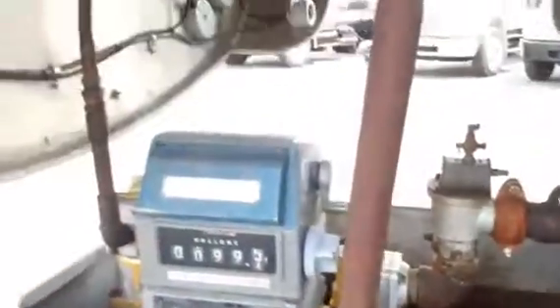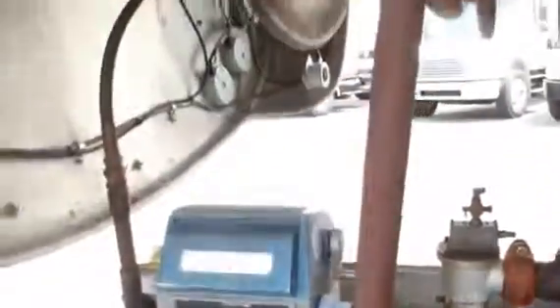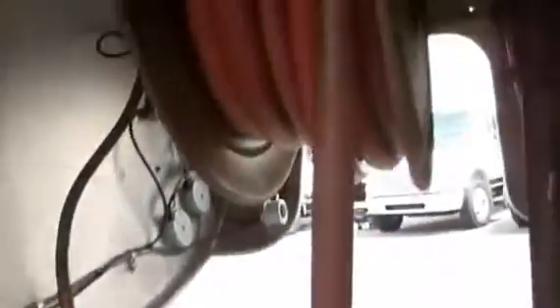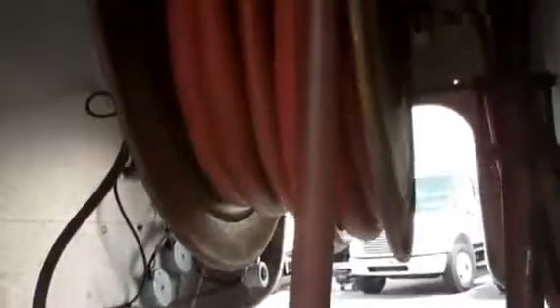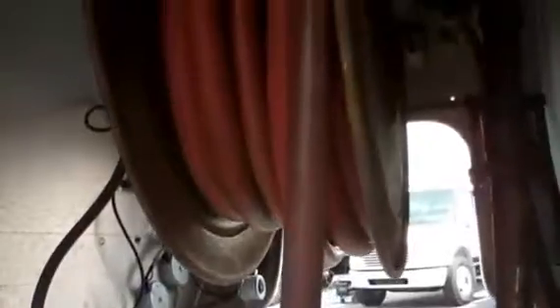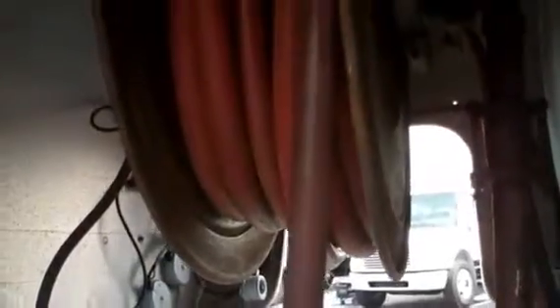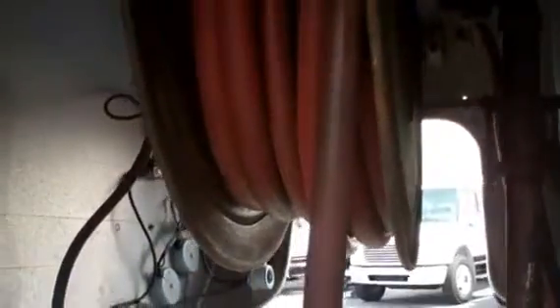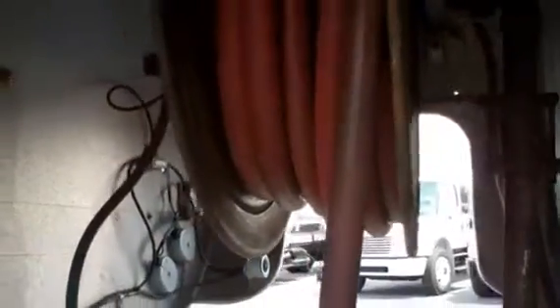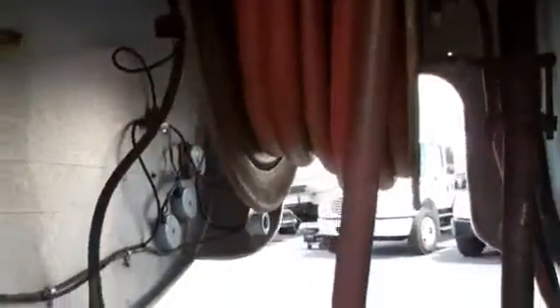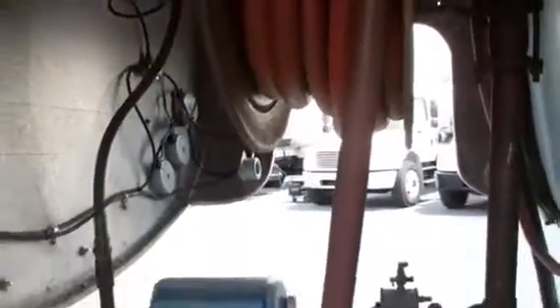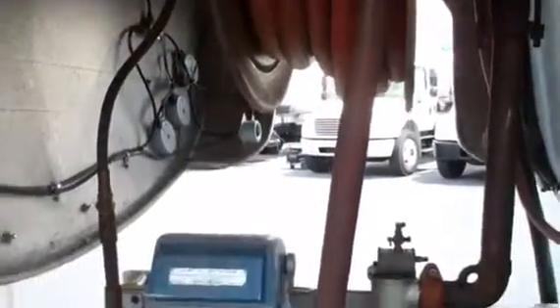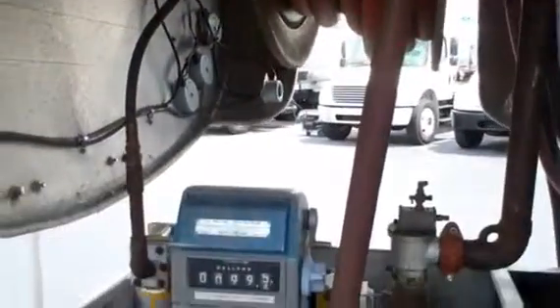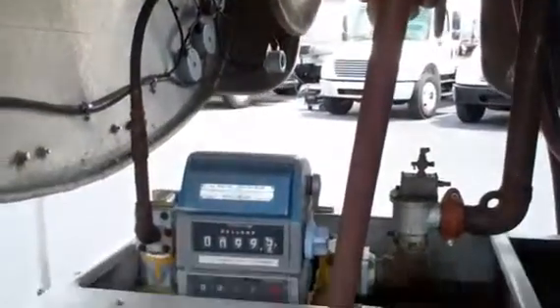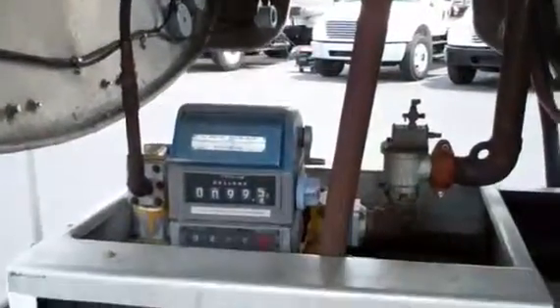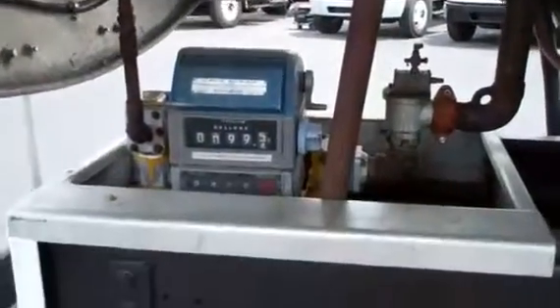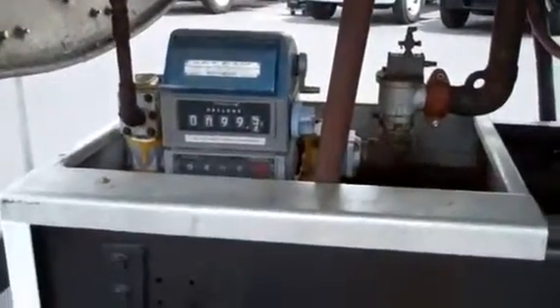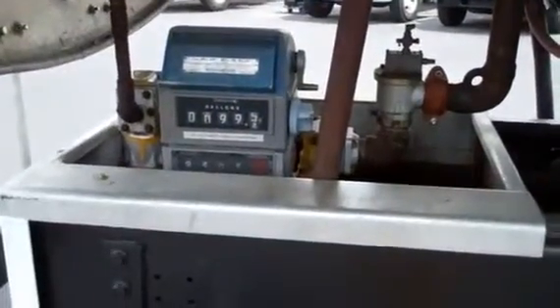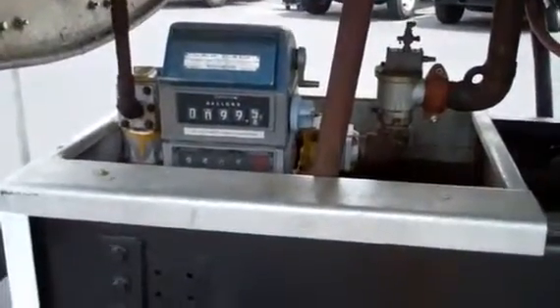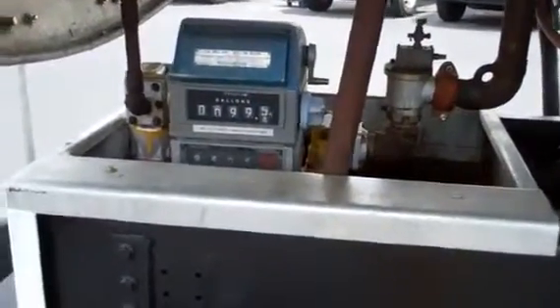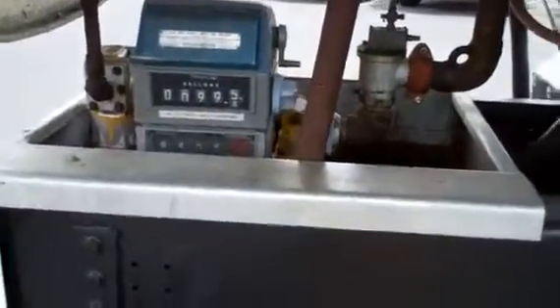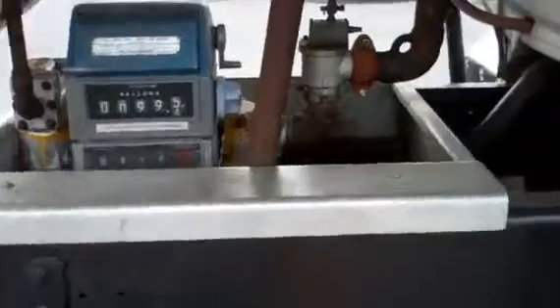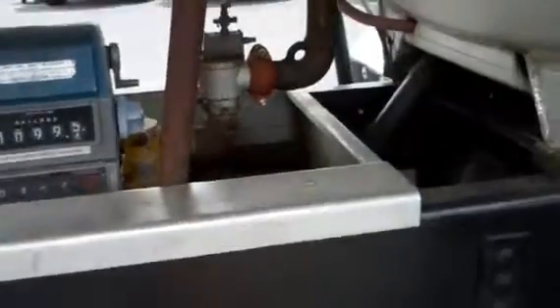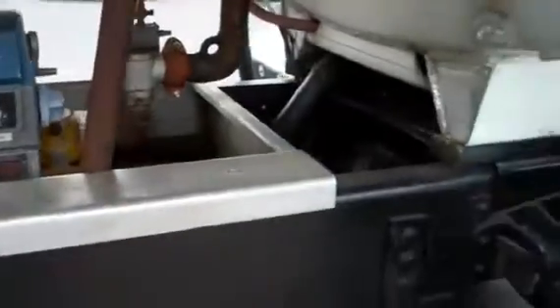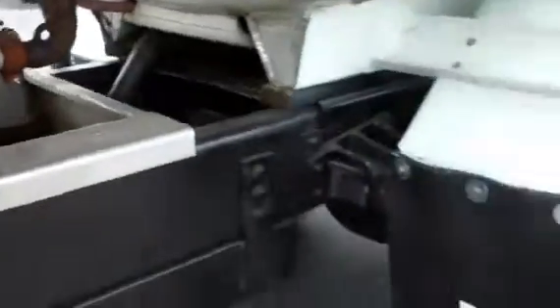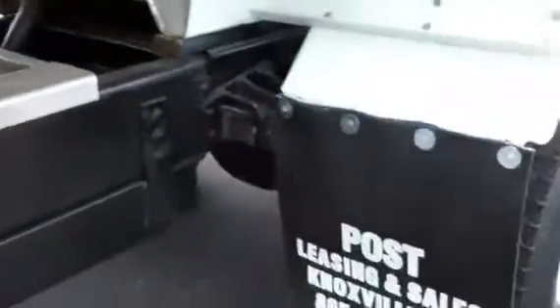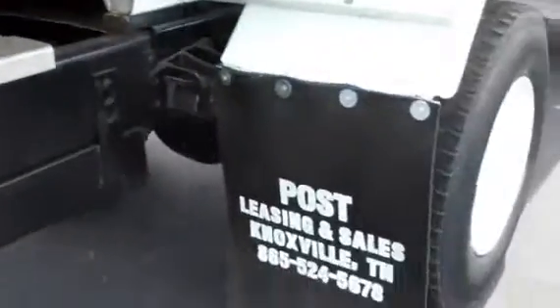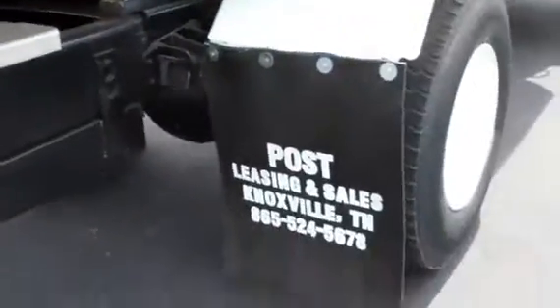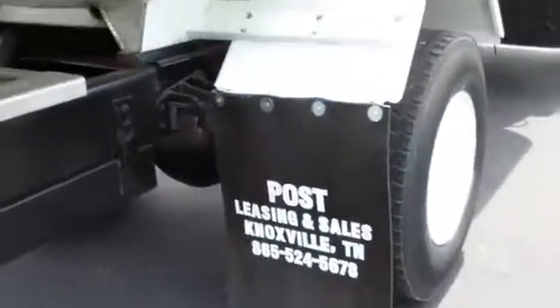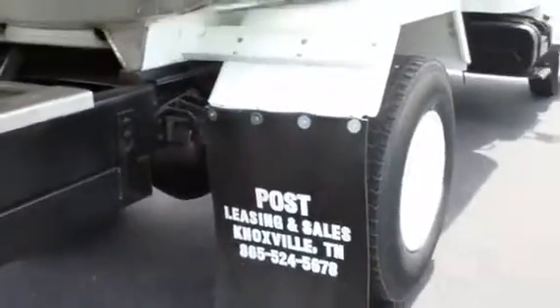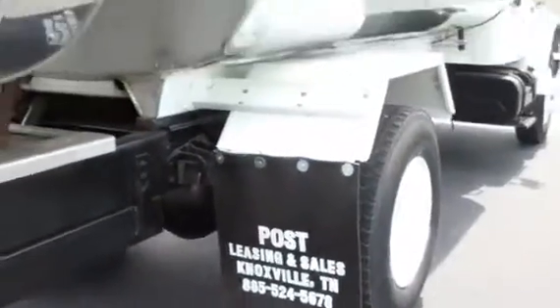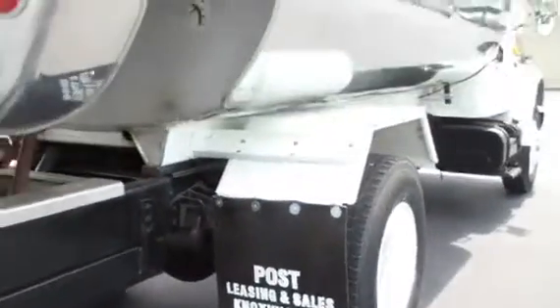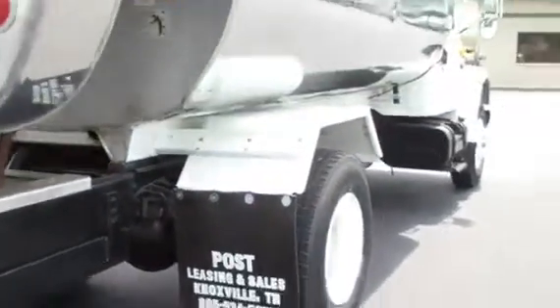Has a Hanna electric hose reel and a Scully nozzle. Cable-operated internal valves.